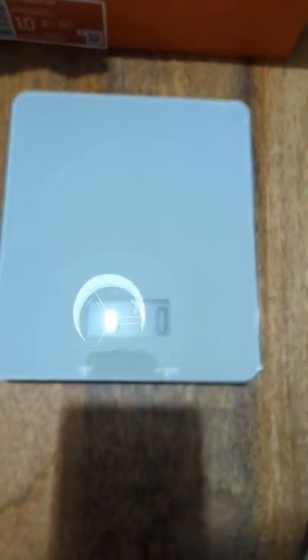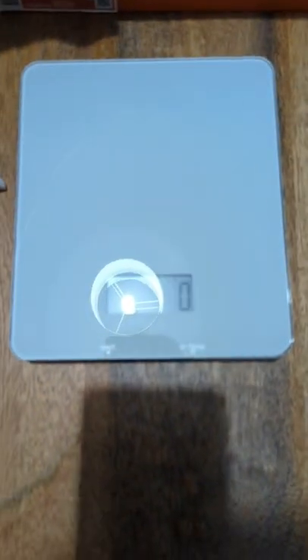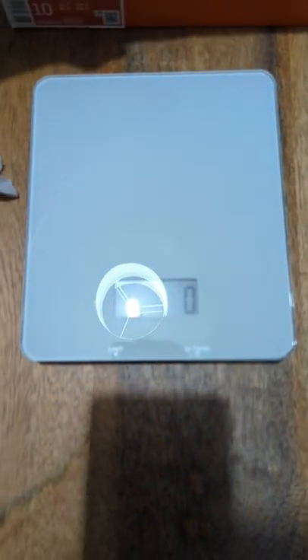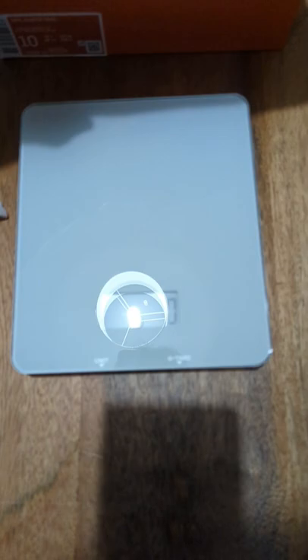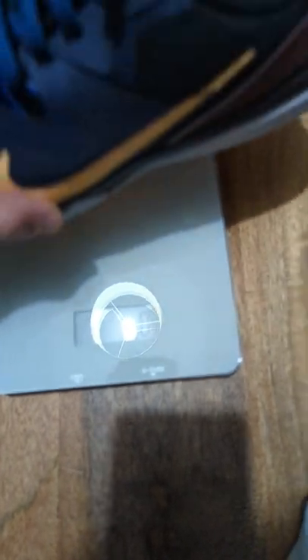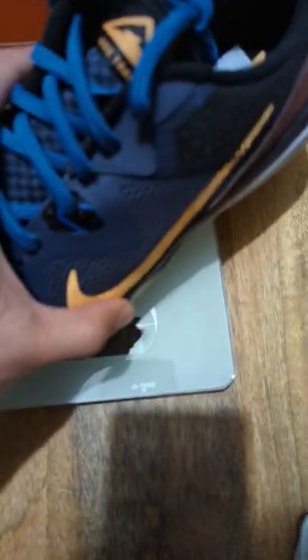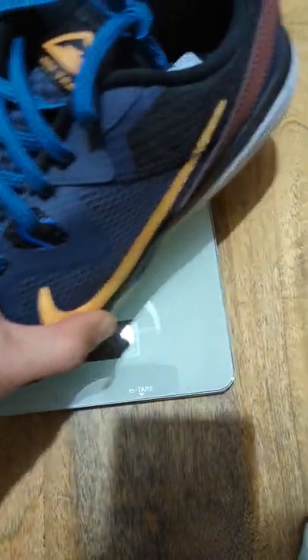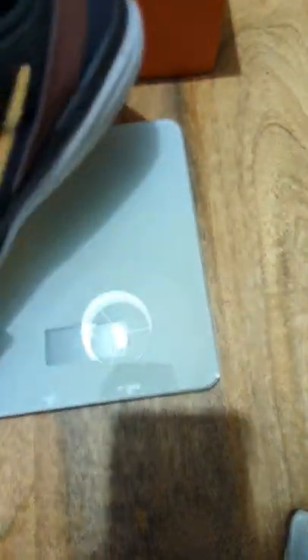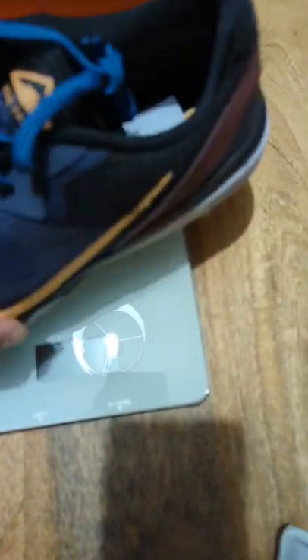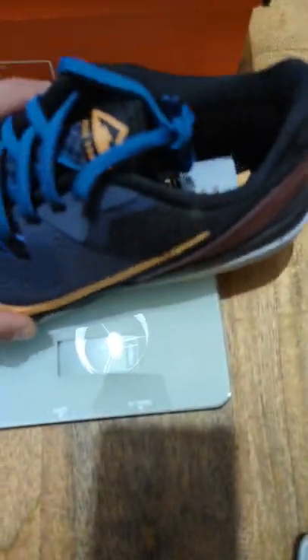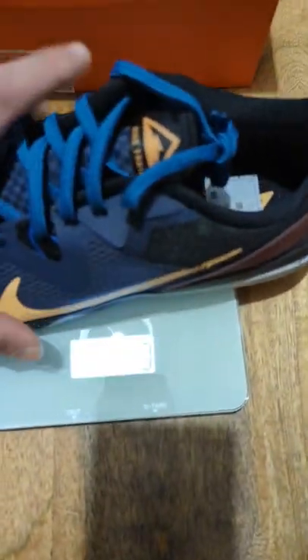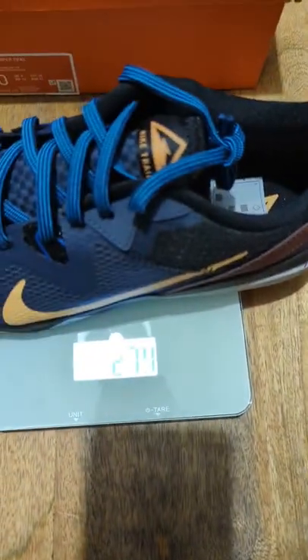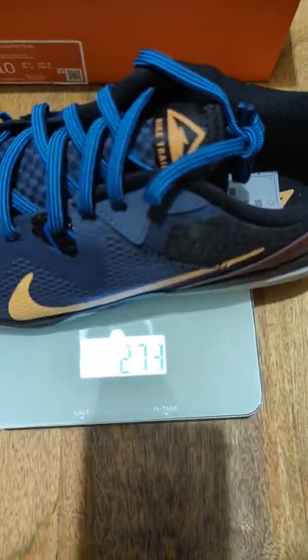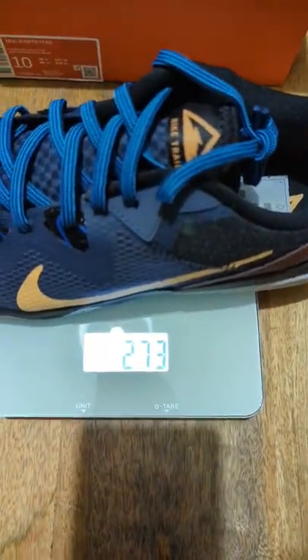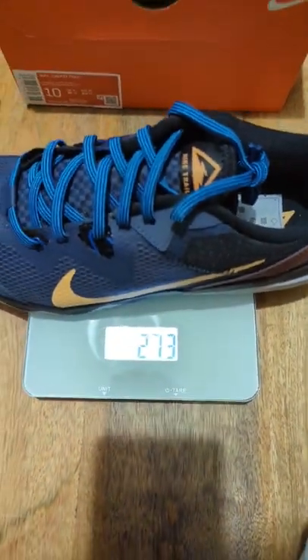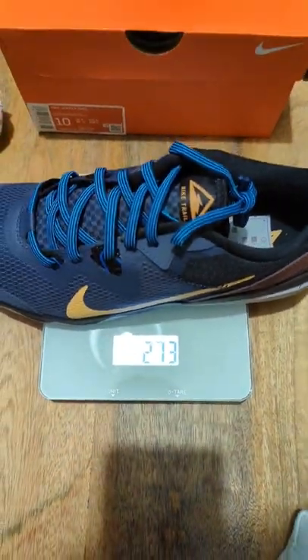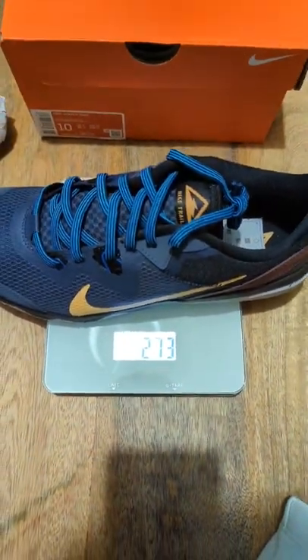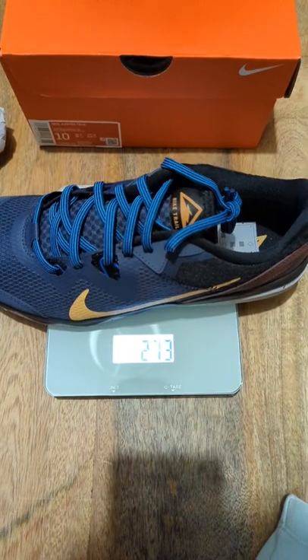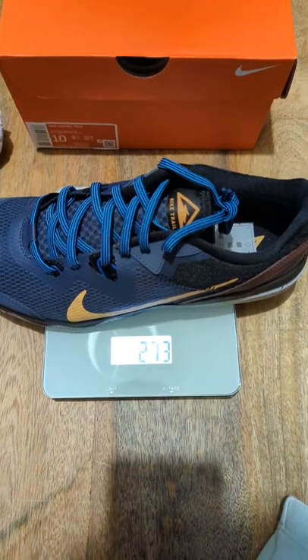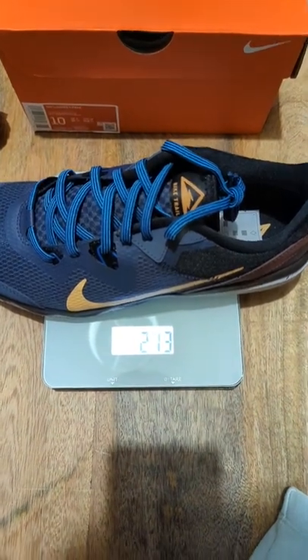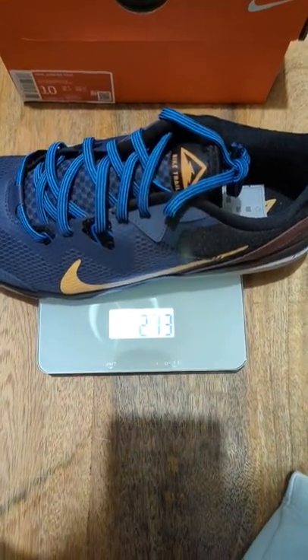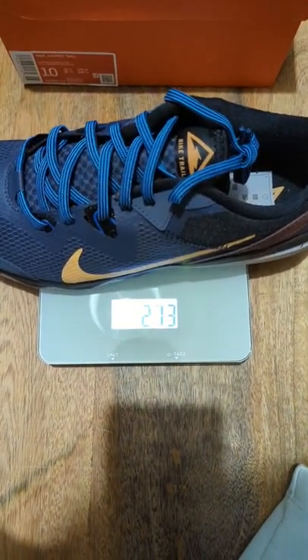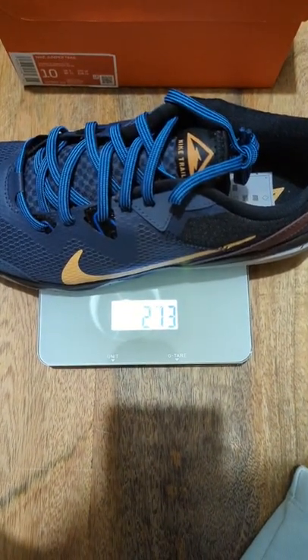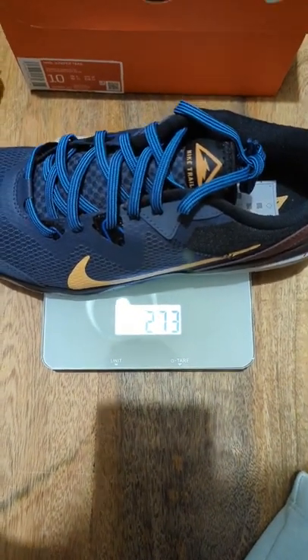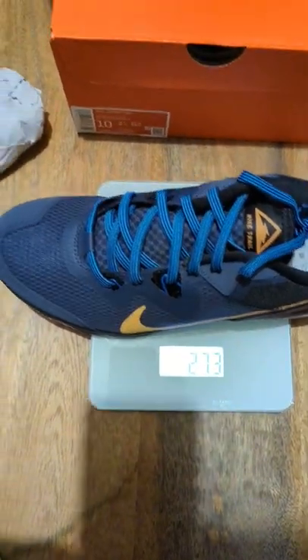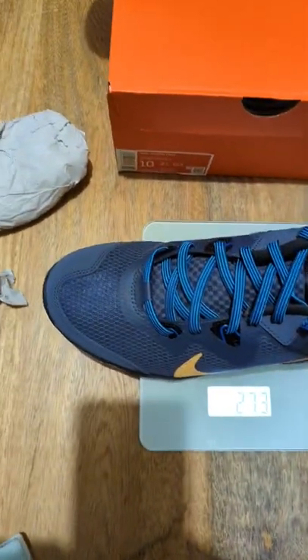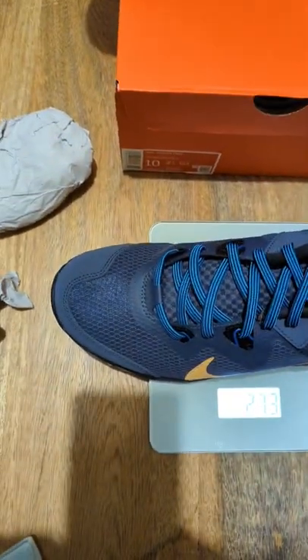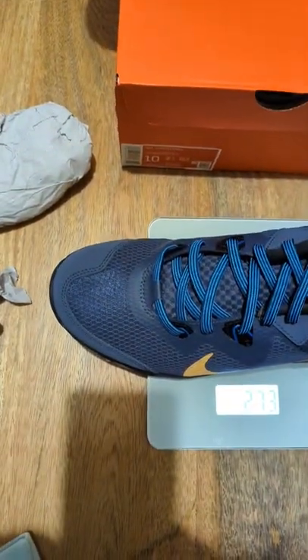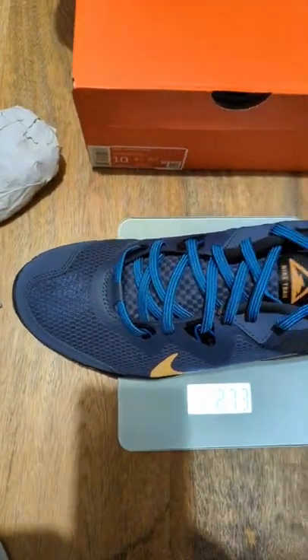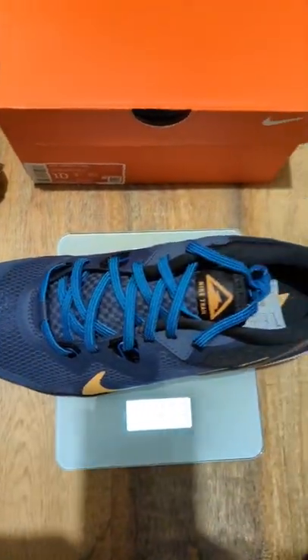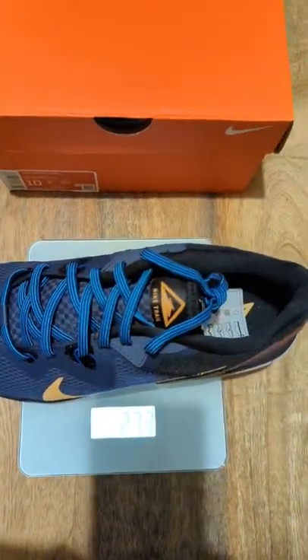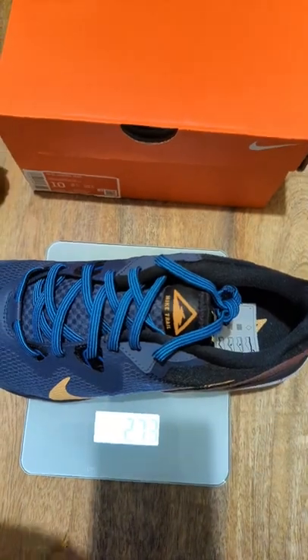The settings is on grams. Let's place the left shoe on the scale — you can see 273 grams, and of course with the paper stuffing removed as well.